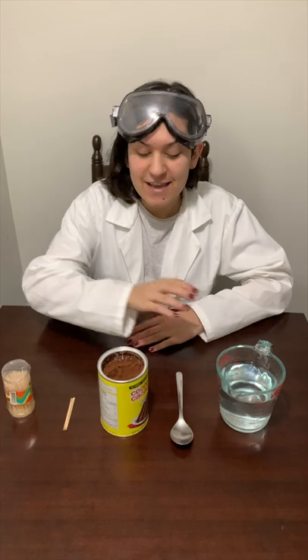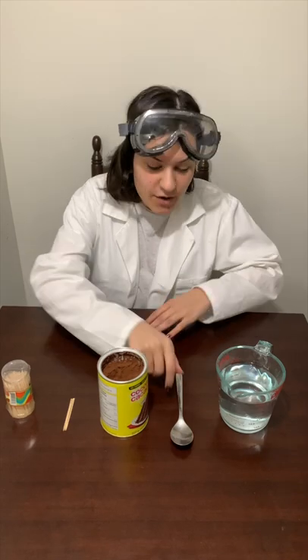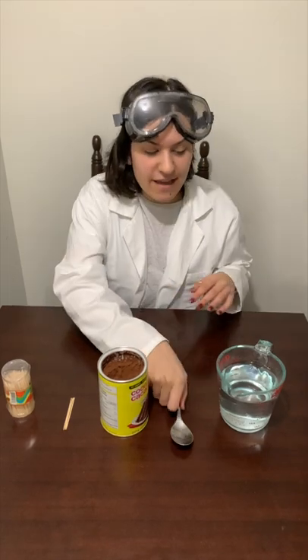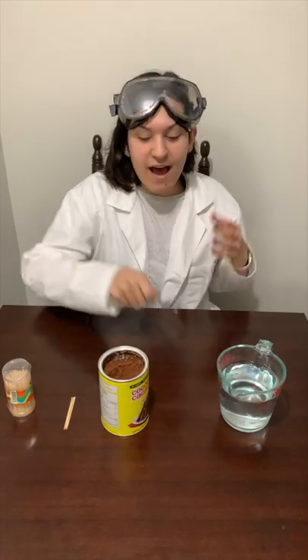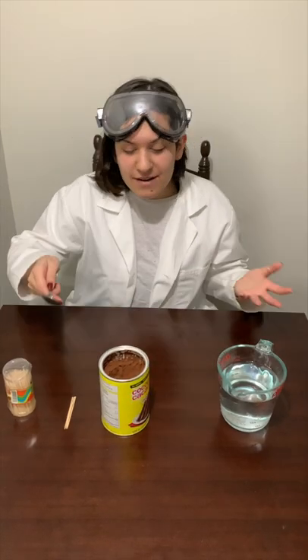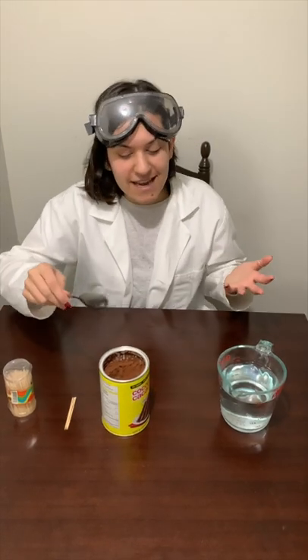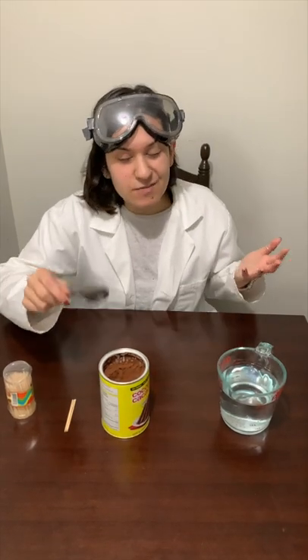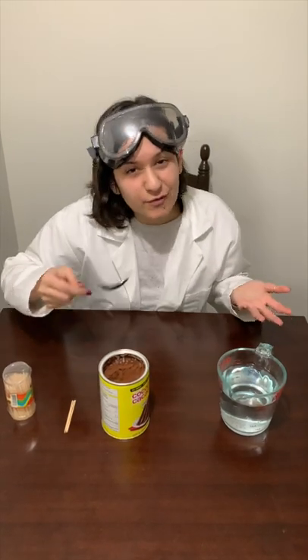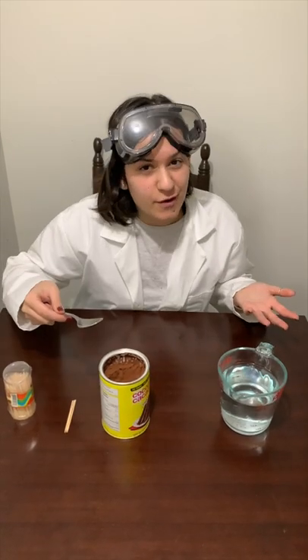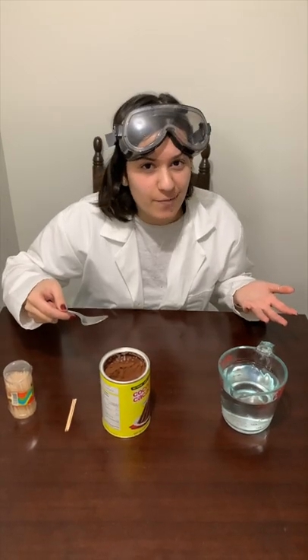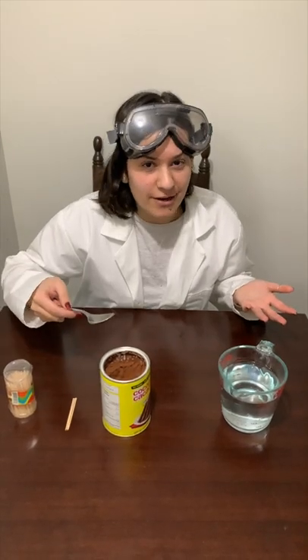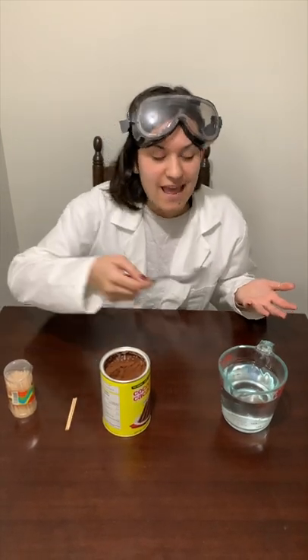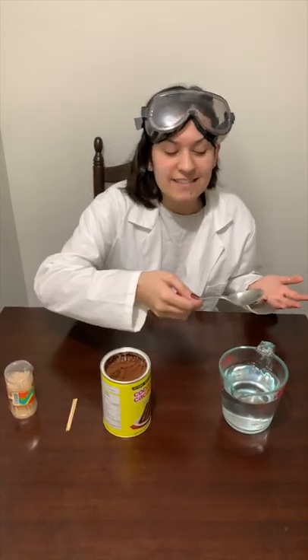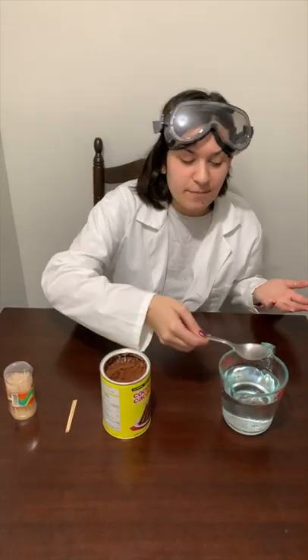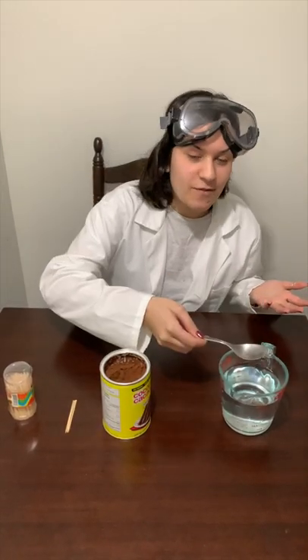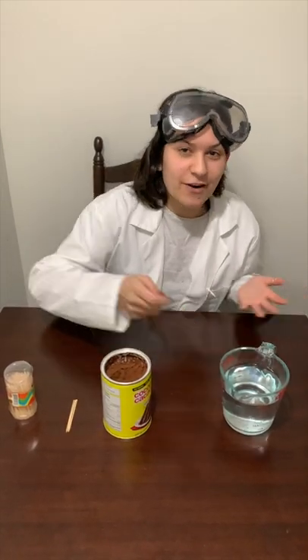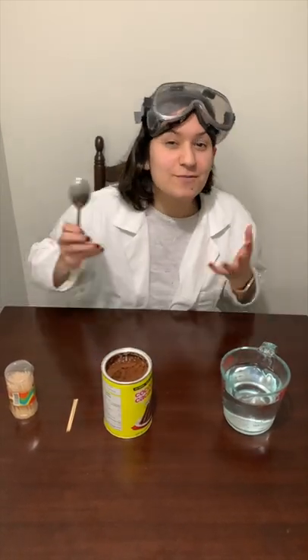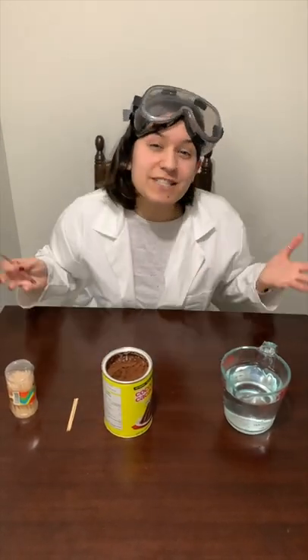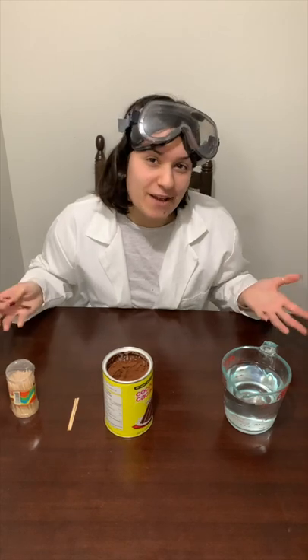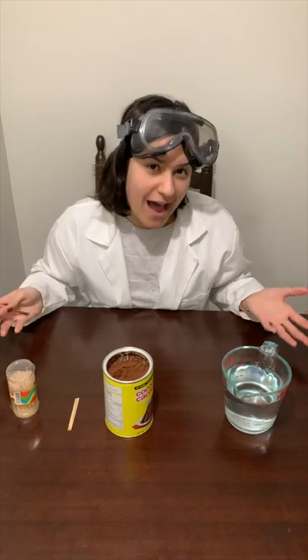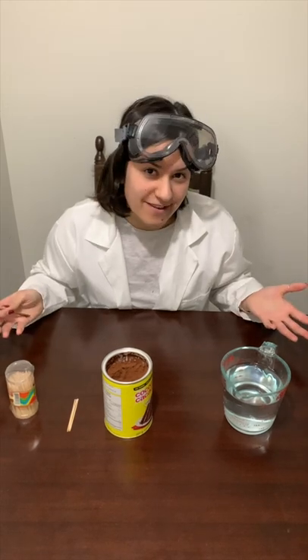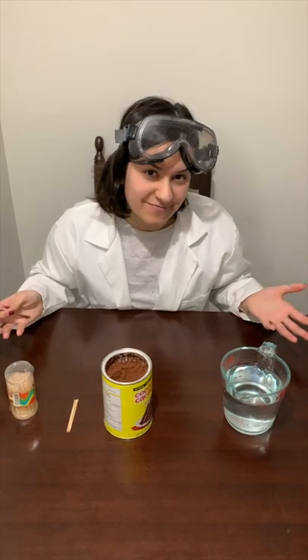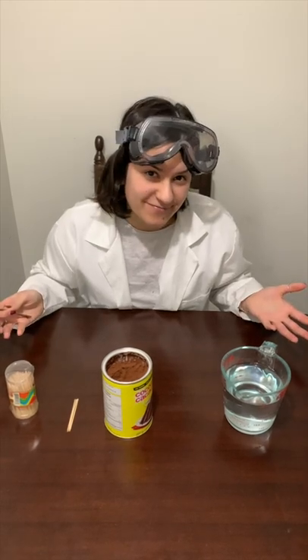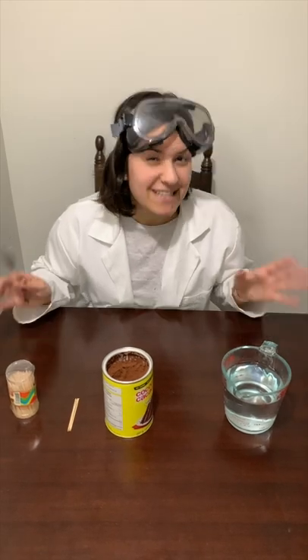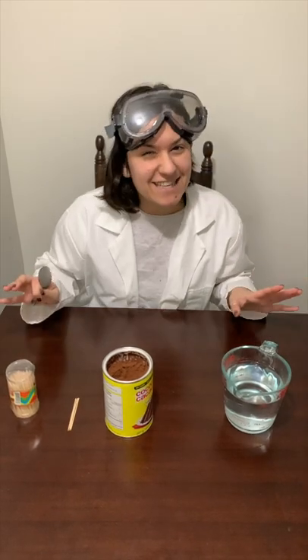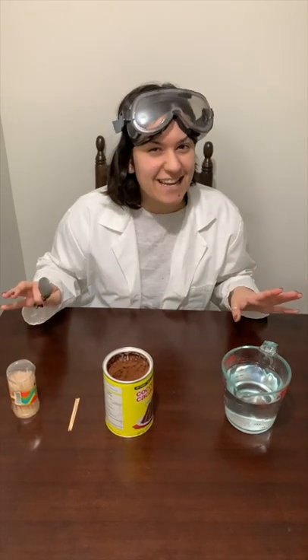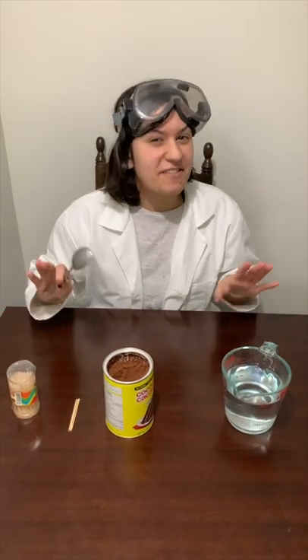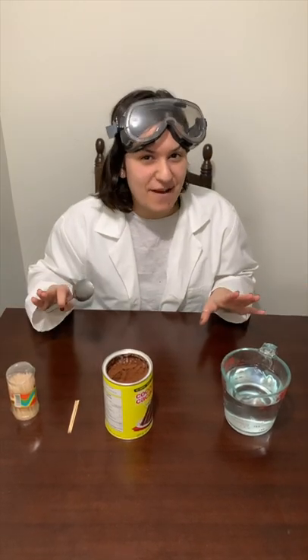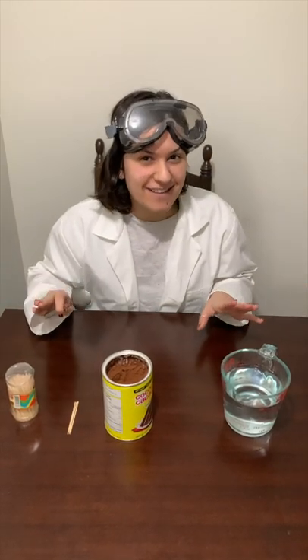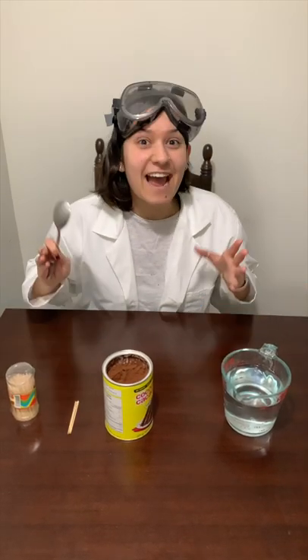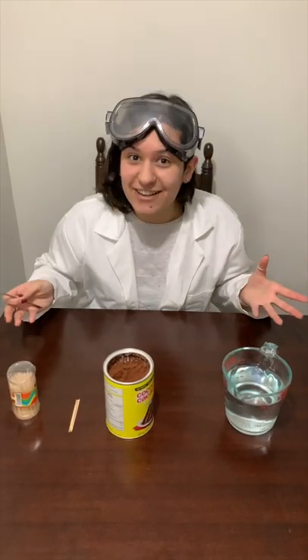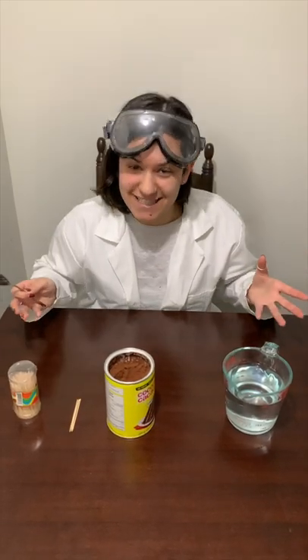So if I were to take a spoonful of cocoa powder and dip it in the water, what do you think will happen? Take a second, think about it, and now let's see.